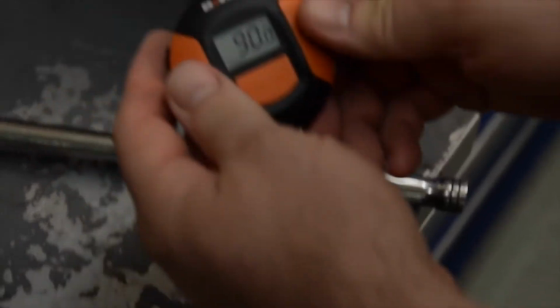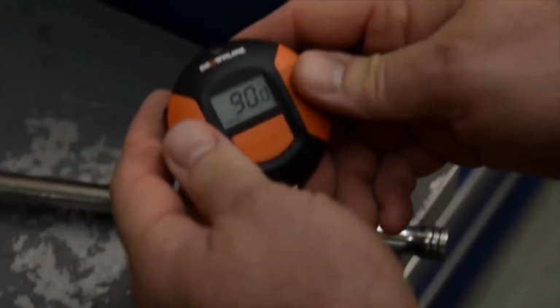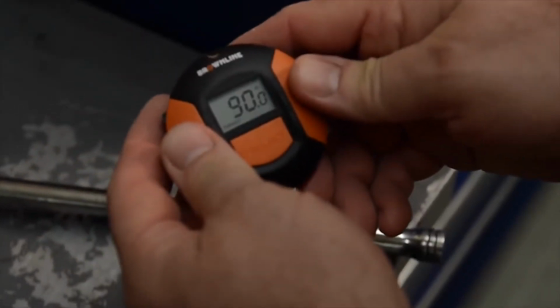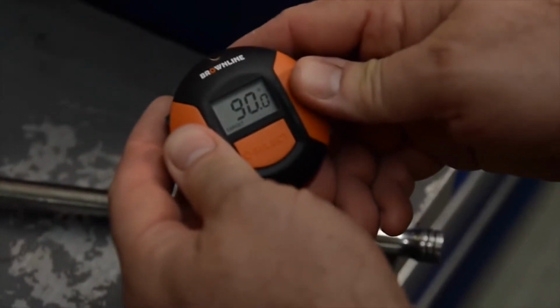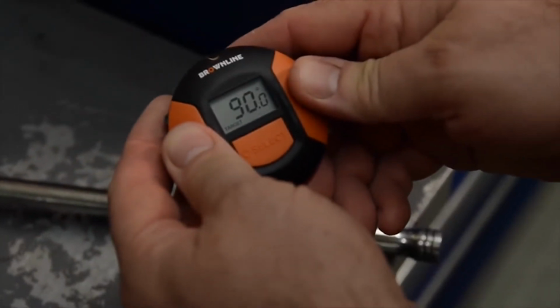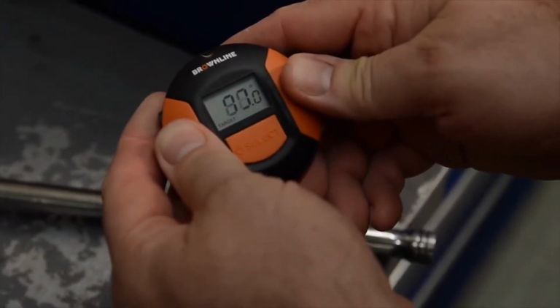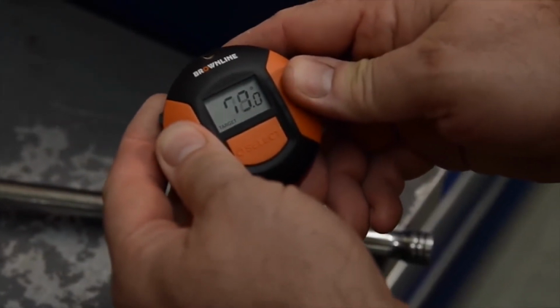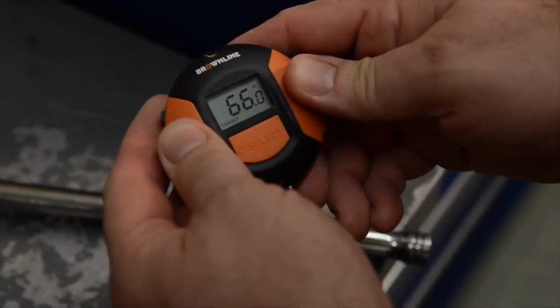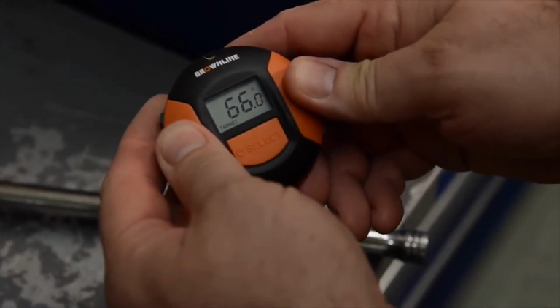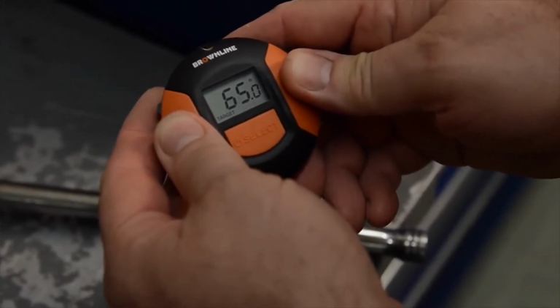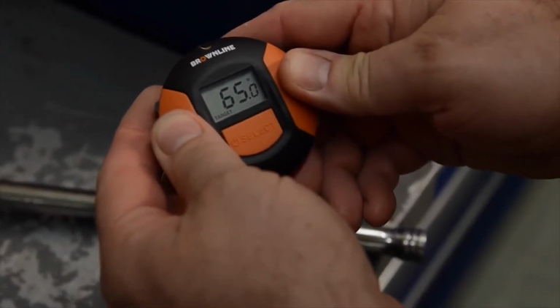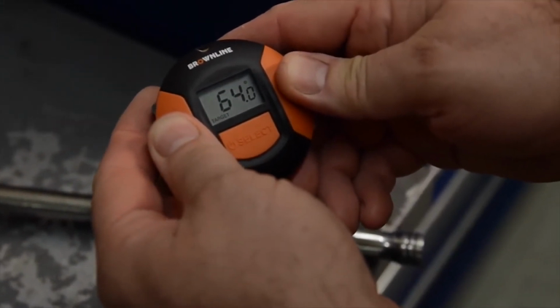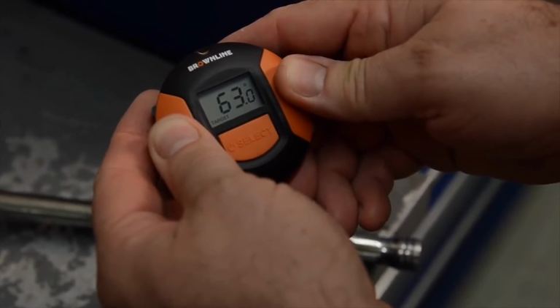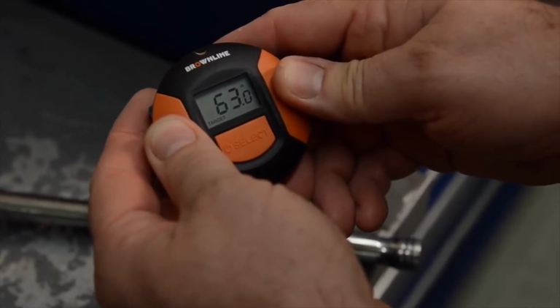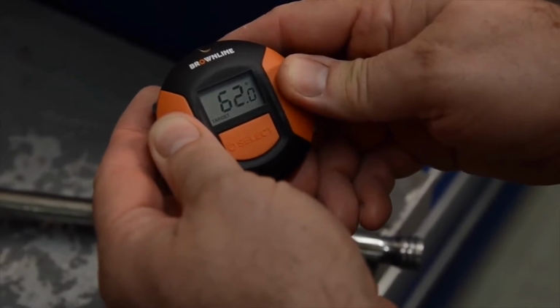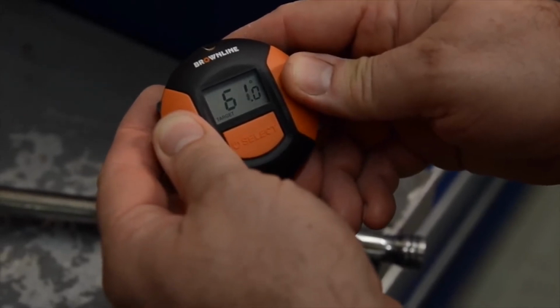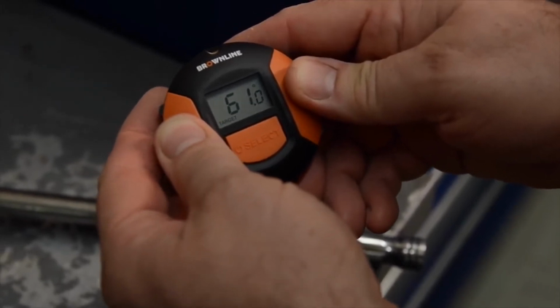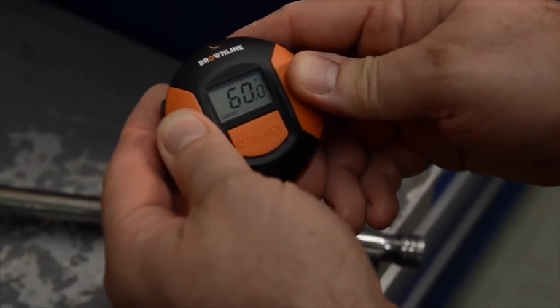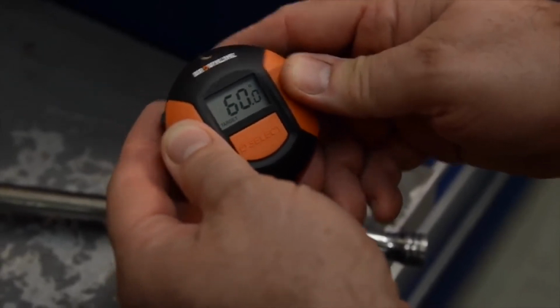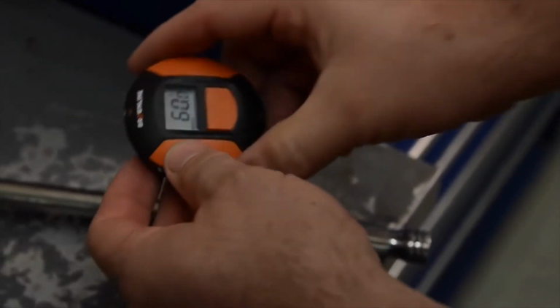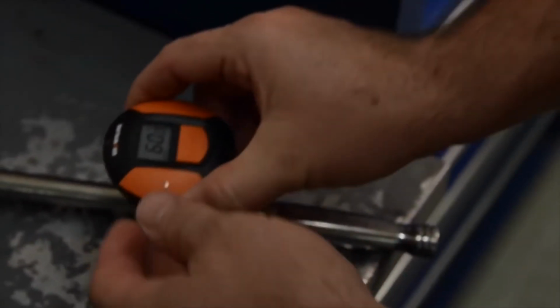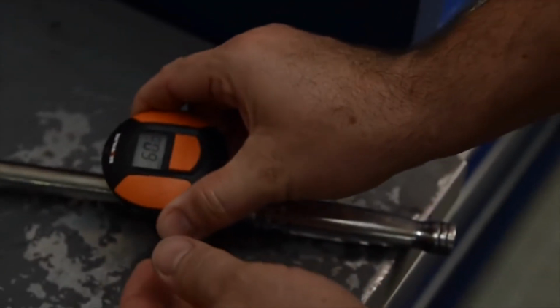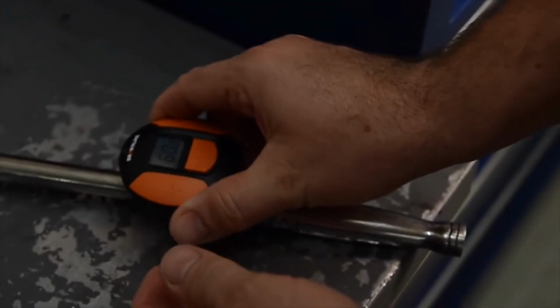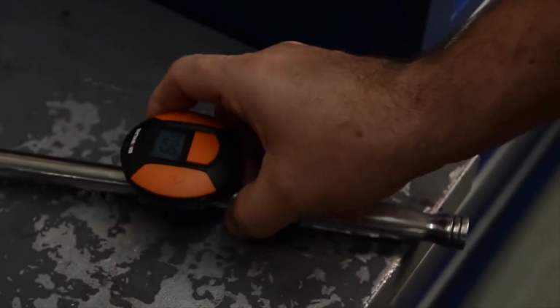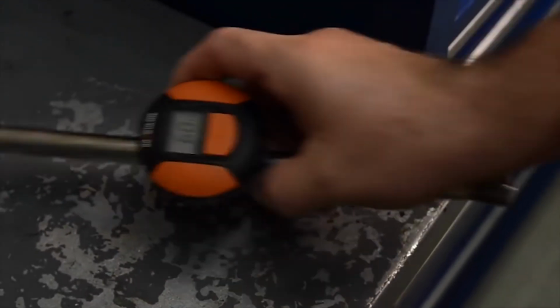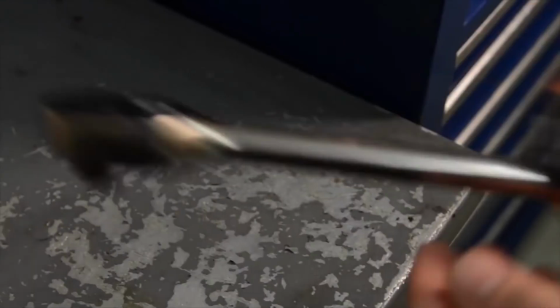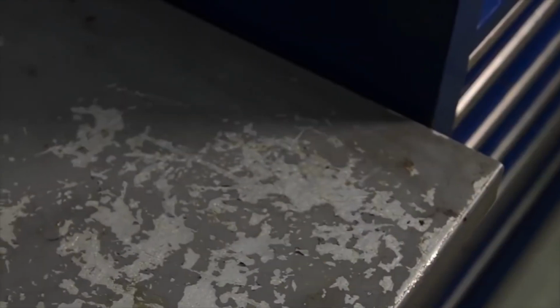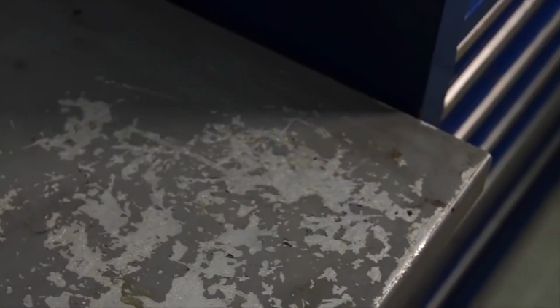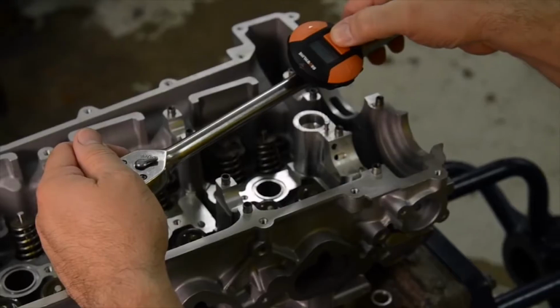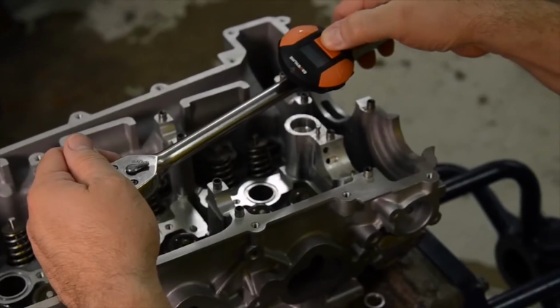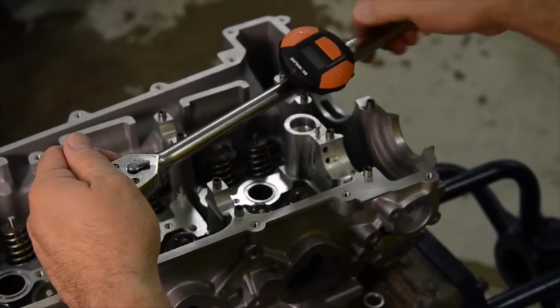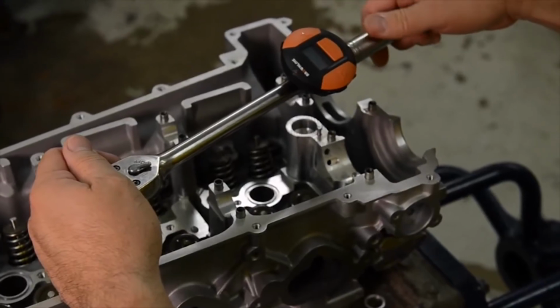Use the large buttons to easily adjust the target angle. Utilizing a V-channel and magnets, it quickly attaches to the handle of any standard ratchet, wrench, or breaker bar. Apply torque to the fastener.